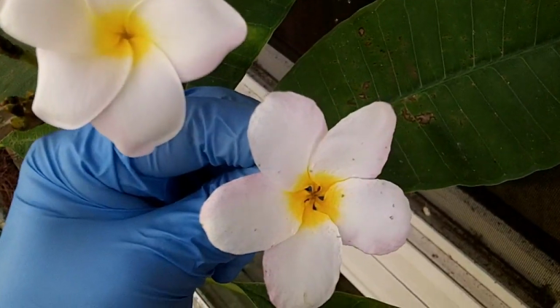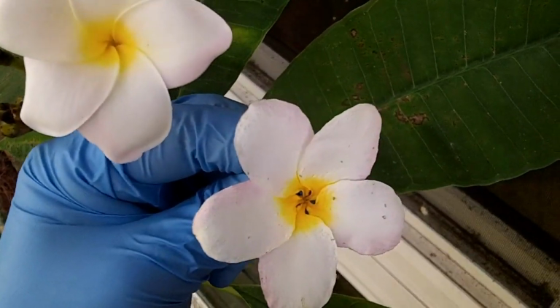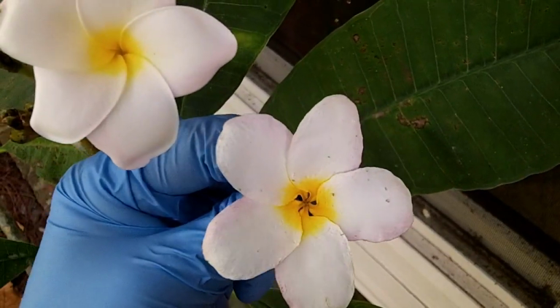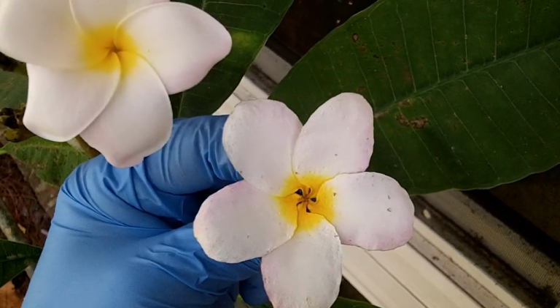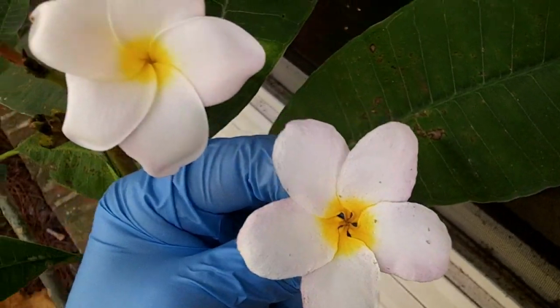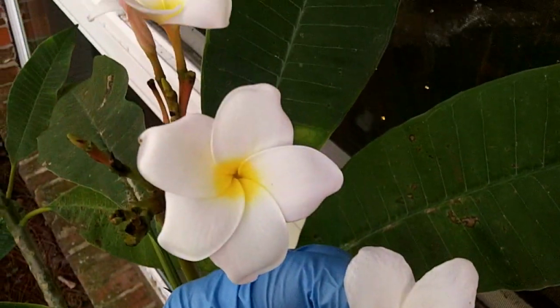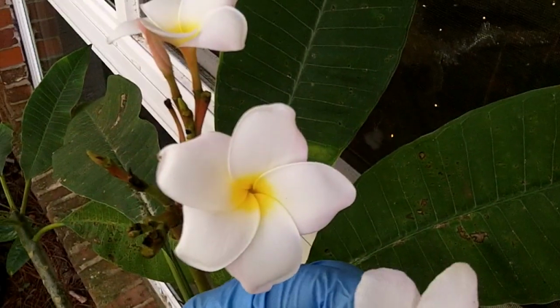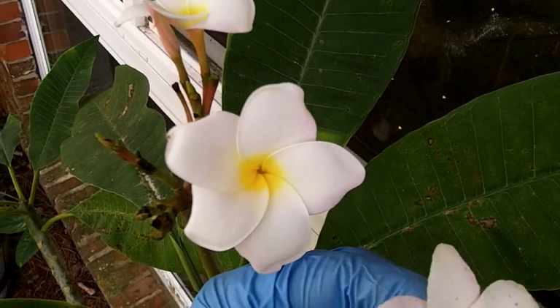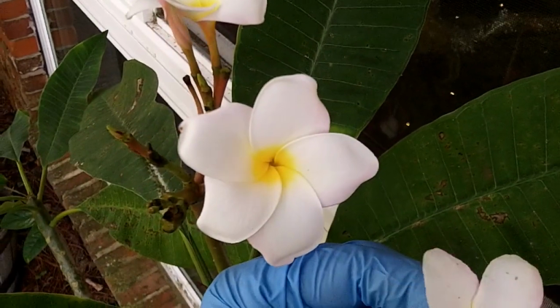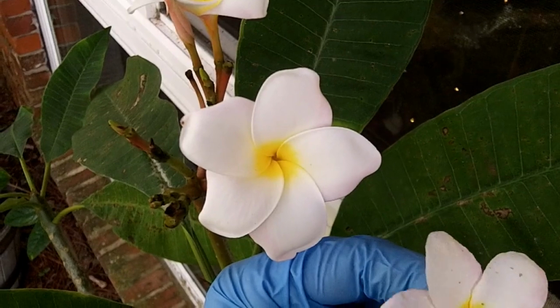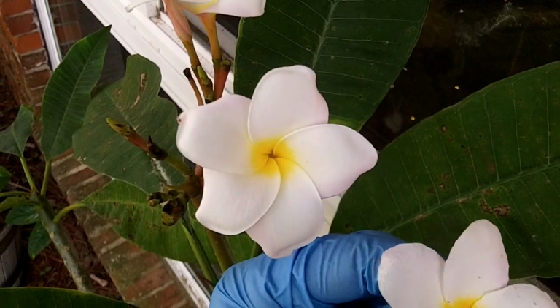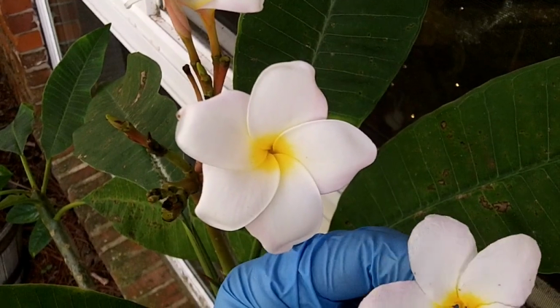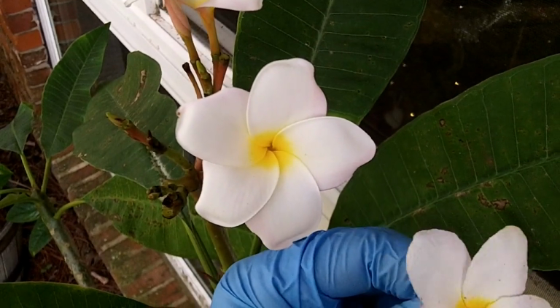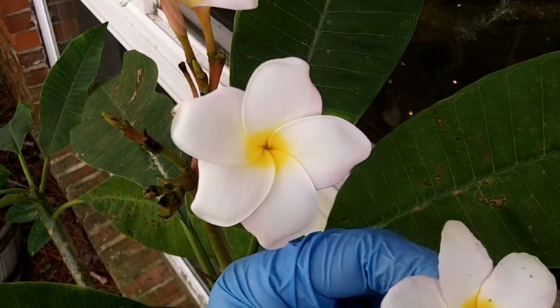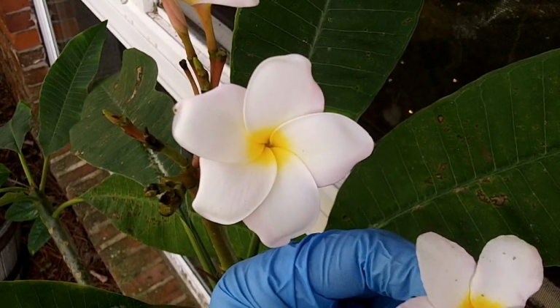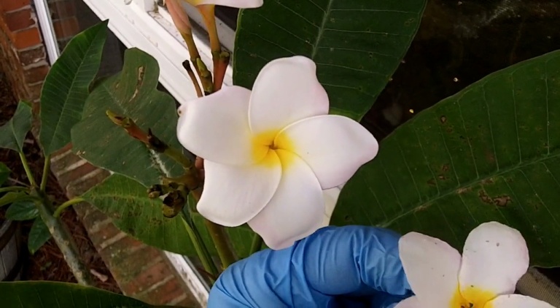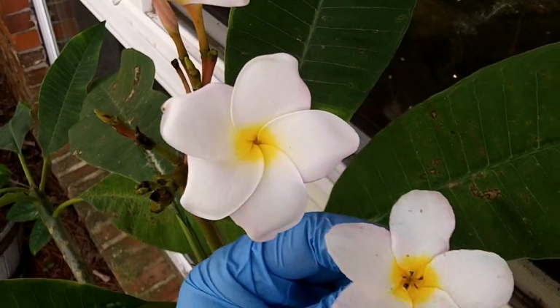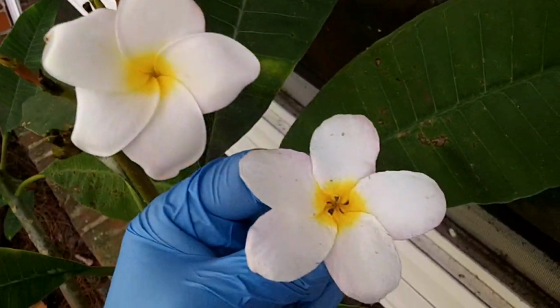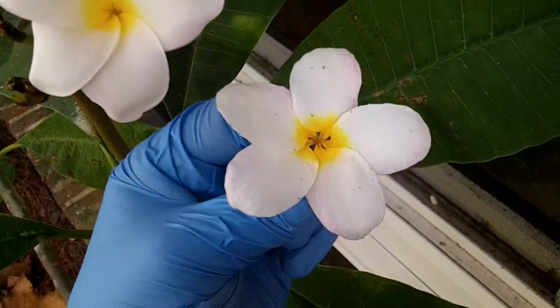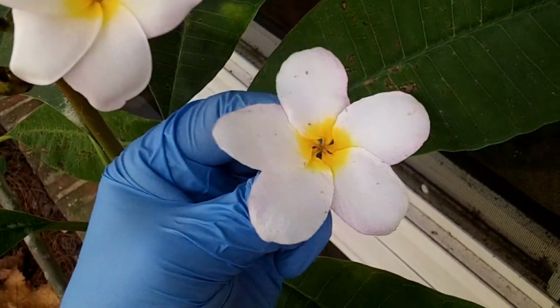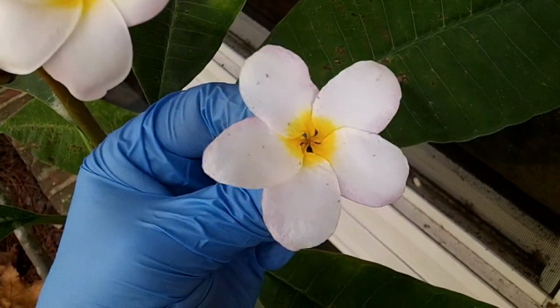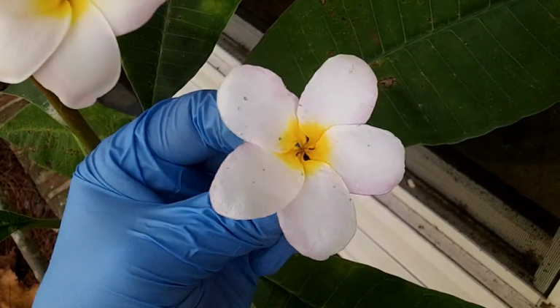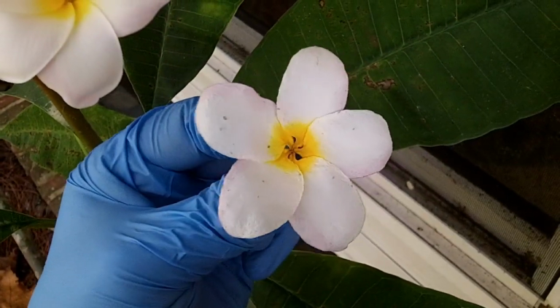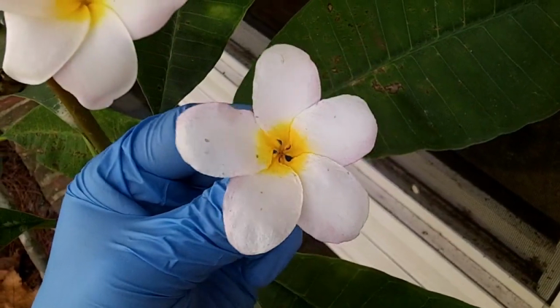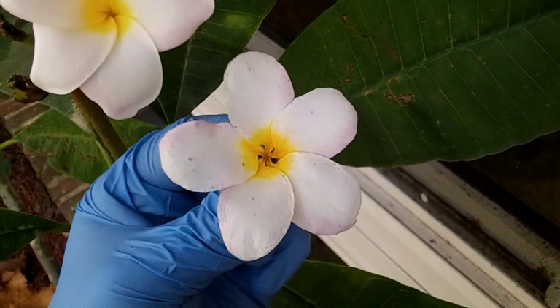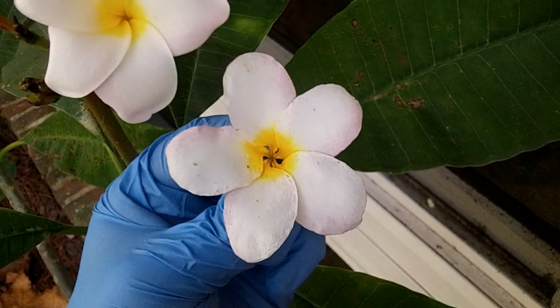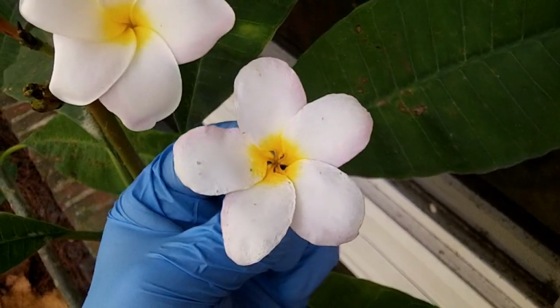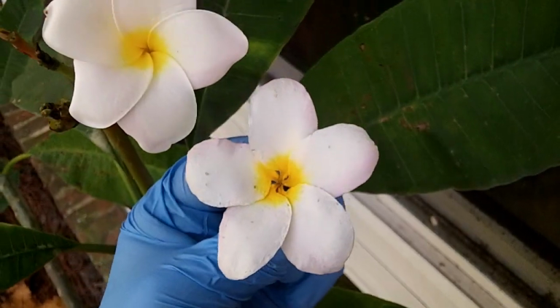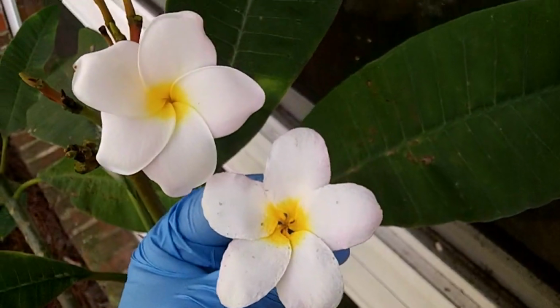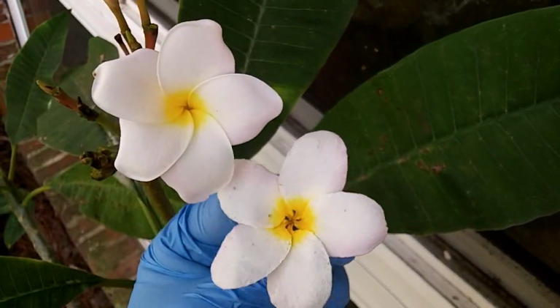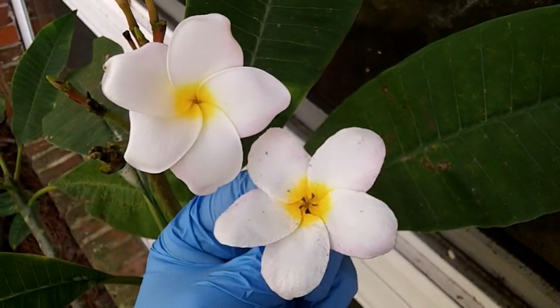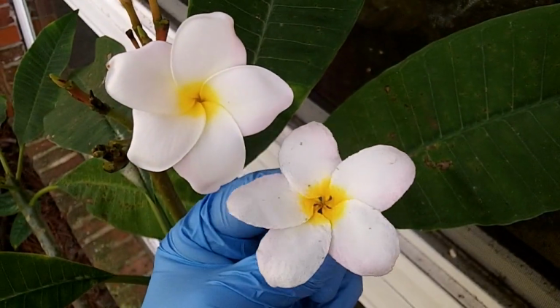This dried petal is kind of dried and wrinkly, whereas the live flower looks lusher and wetter. But it's not bad for preservation — it's pretty close to the original.